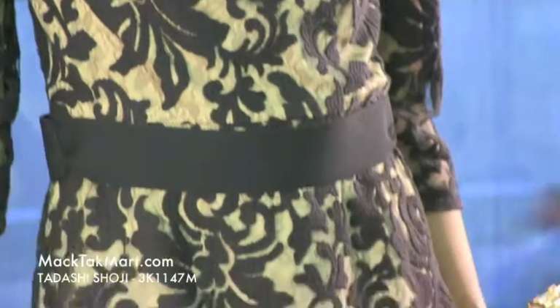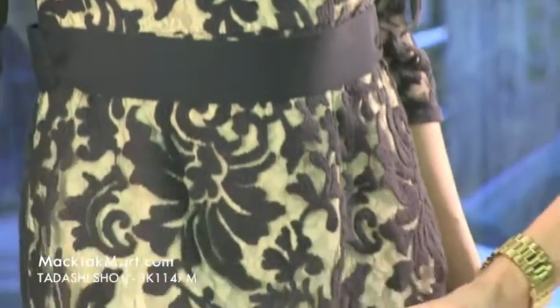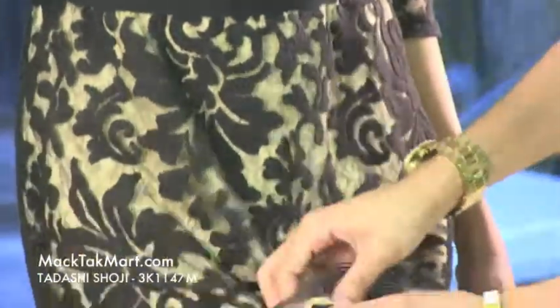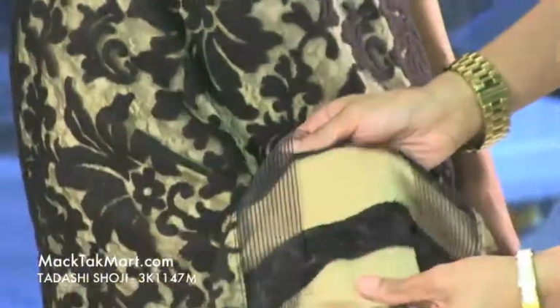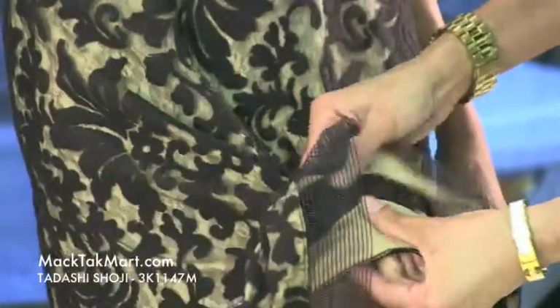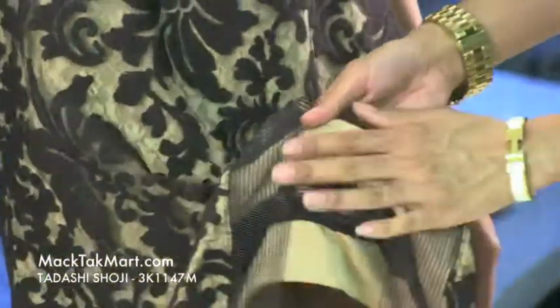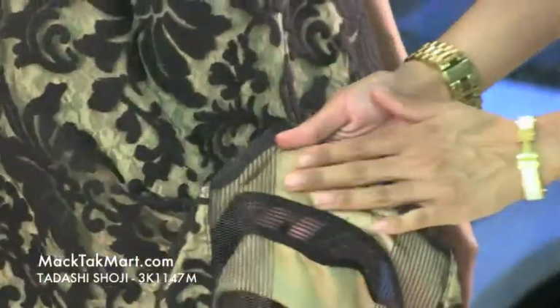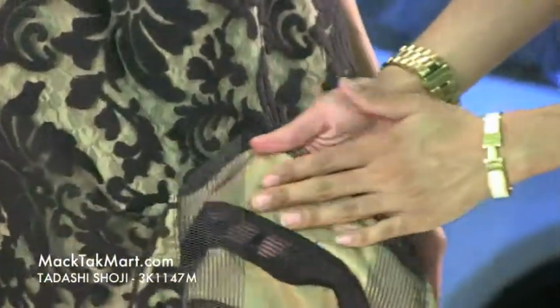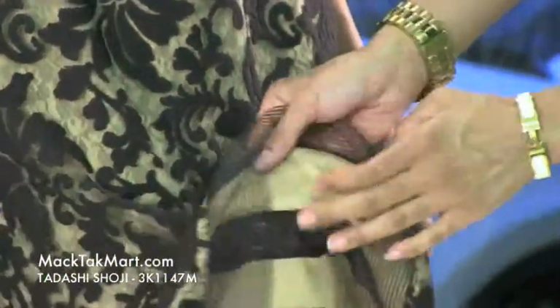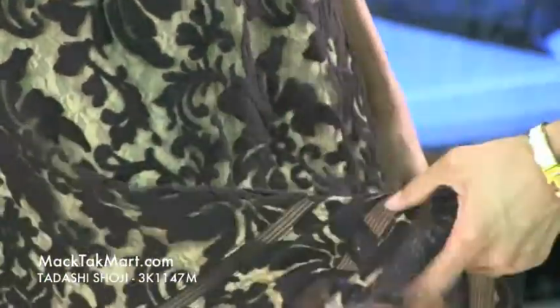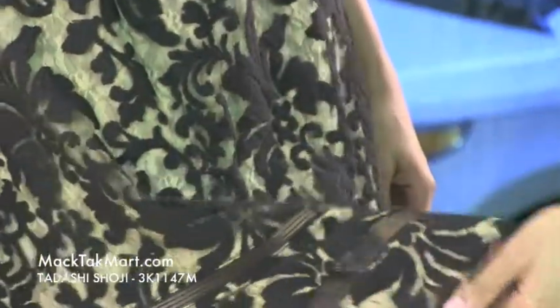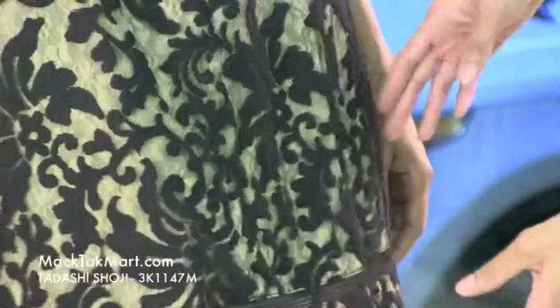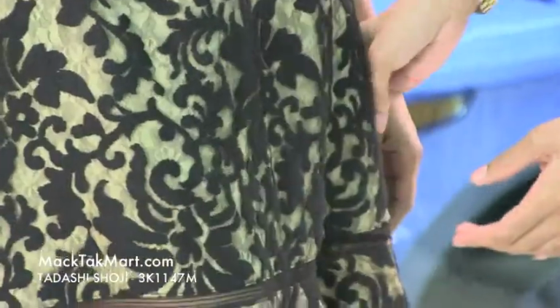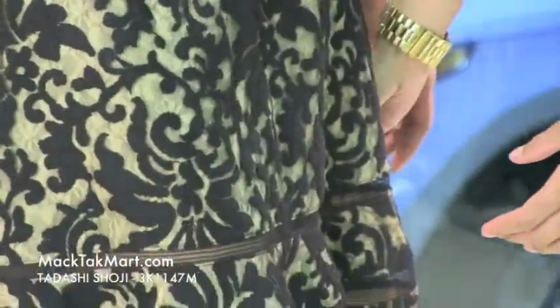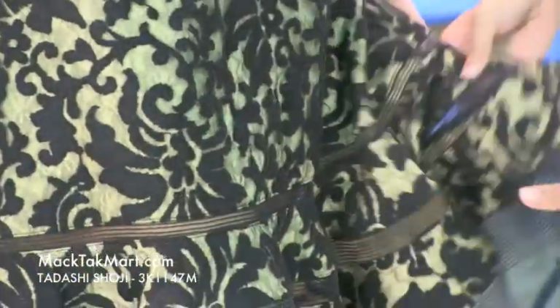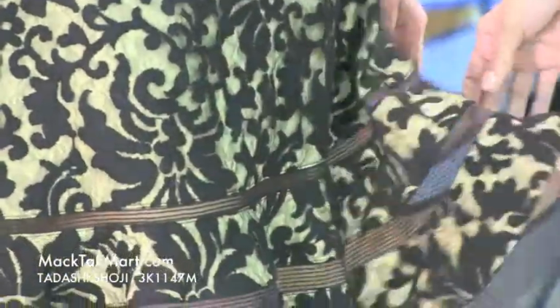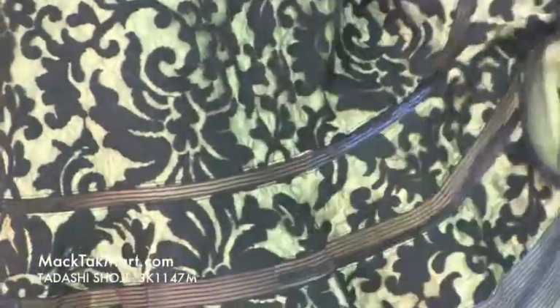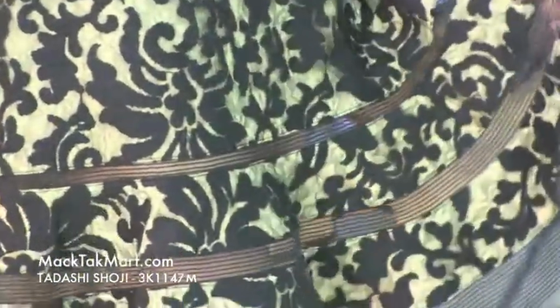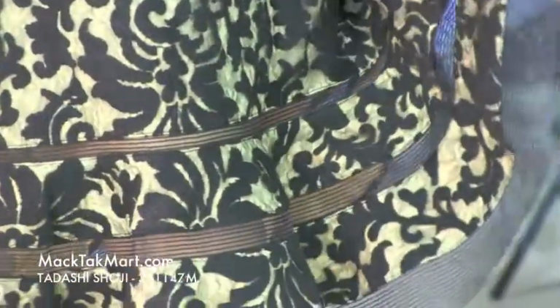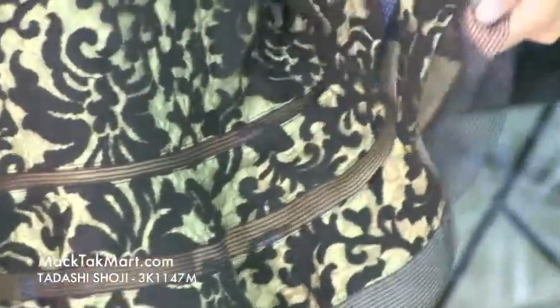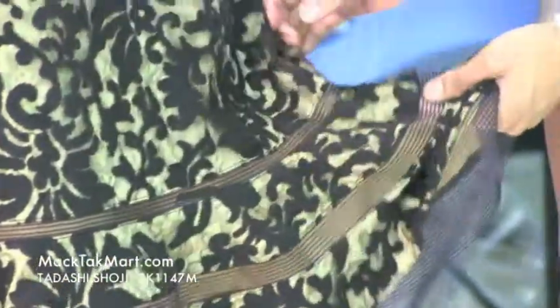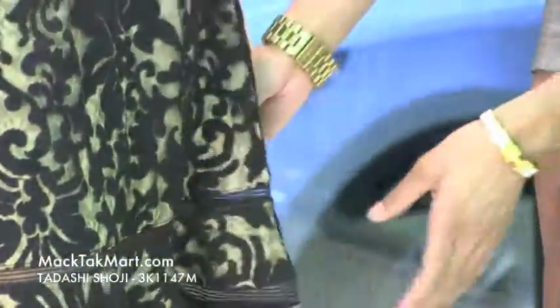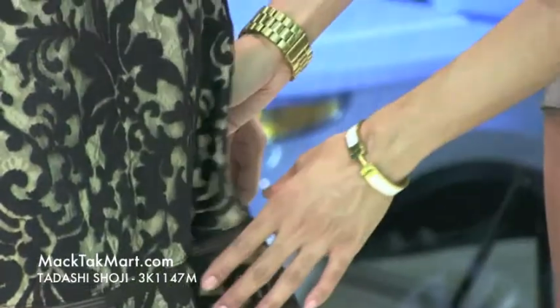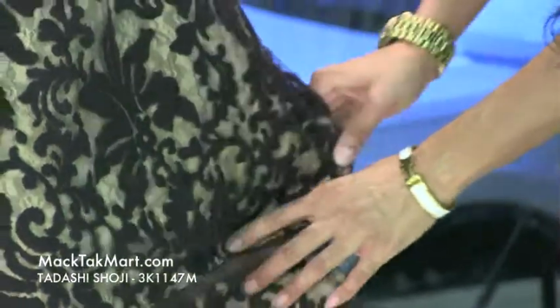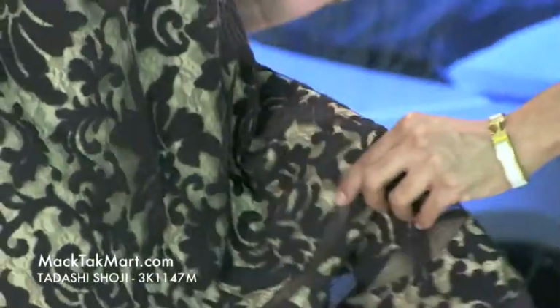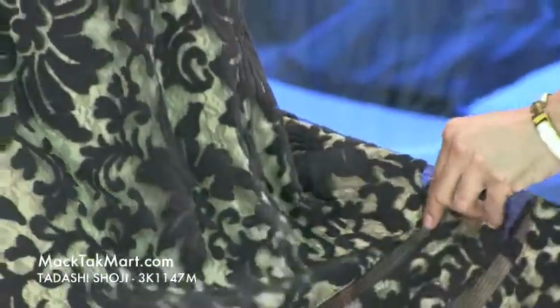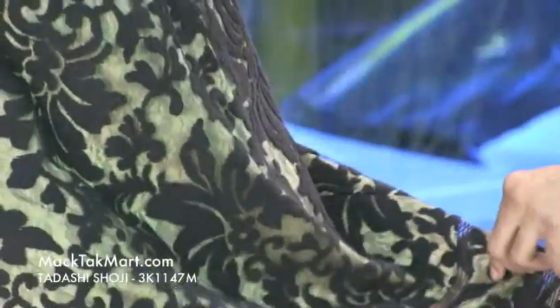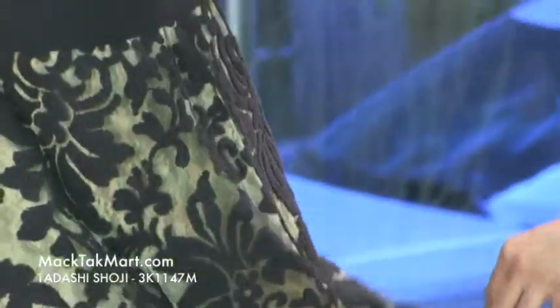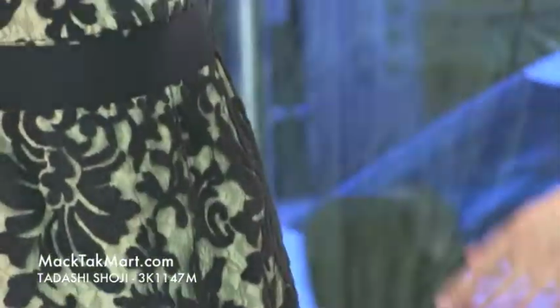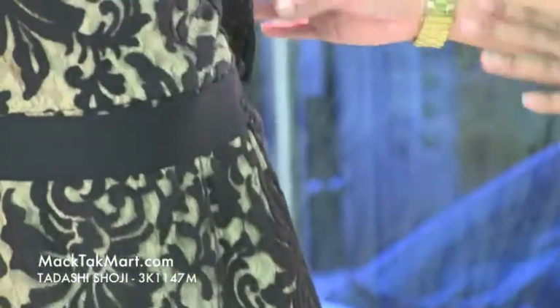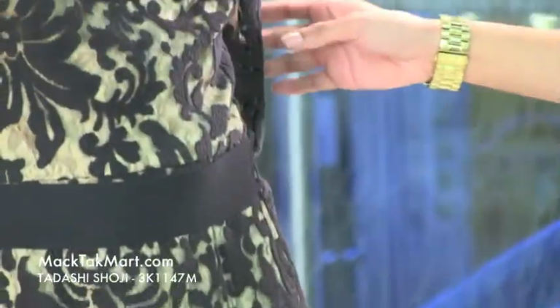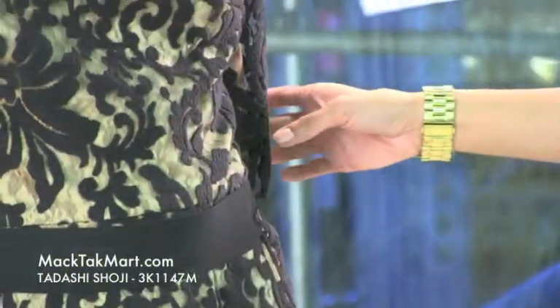This dress has a silk underline so it's going to feel very nice on your skin. It's also double pleated with a bit of peekaboo accent so you can see through here. This is very nice, very trendy, very in right now this time of season.